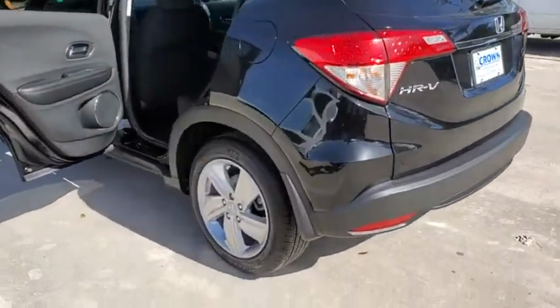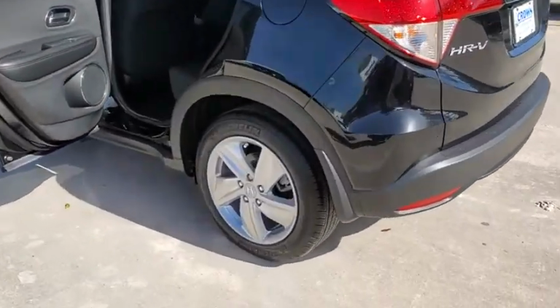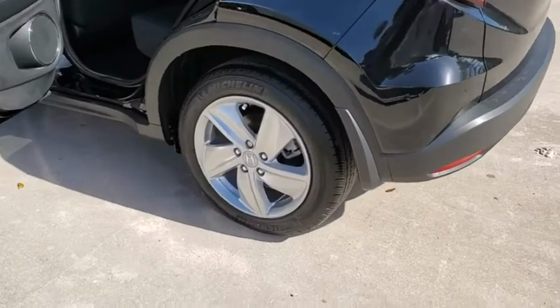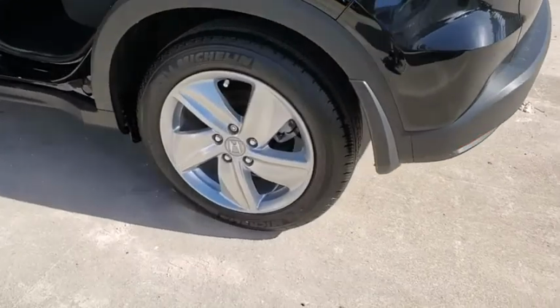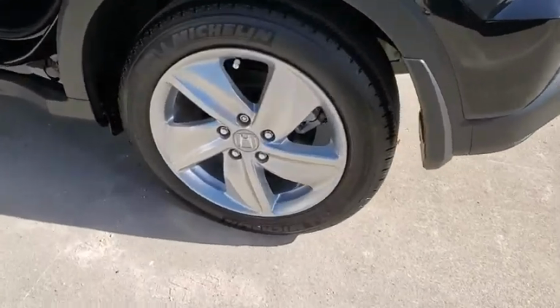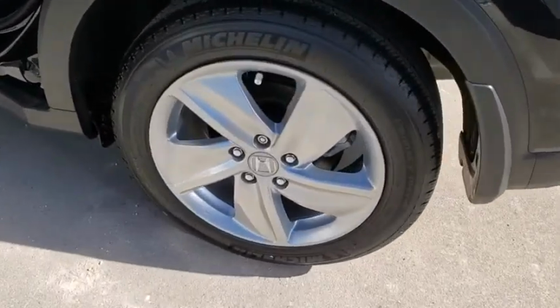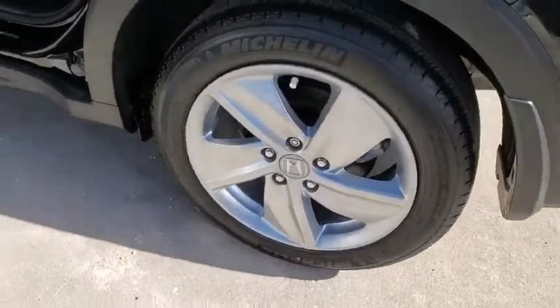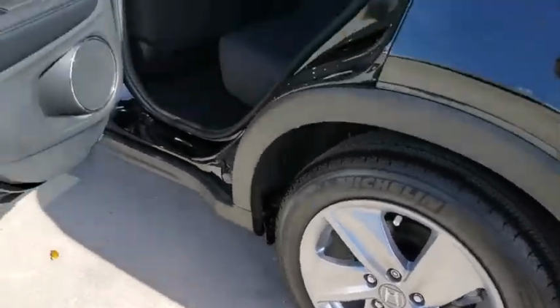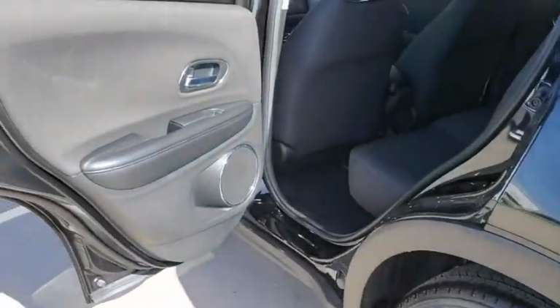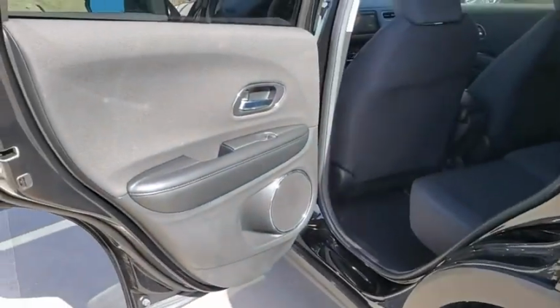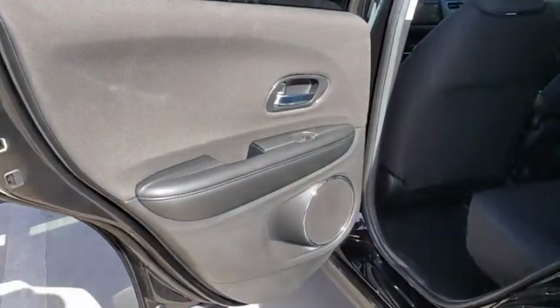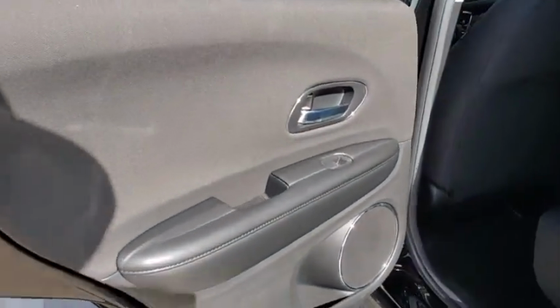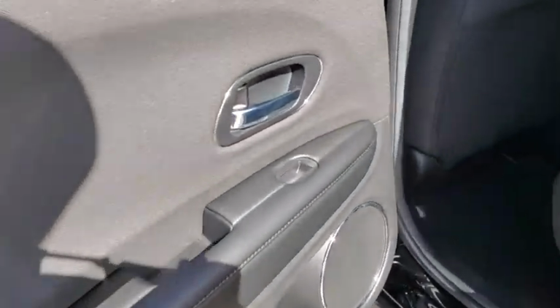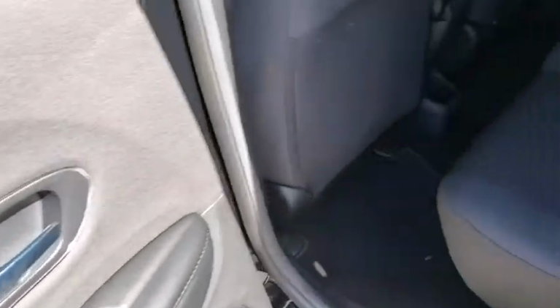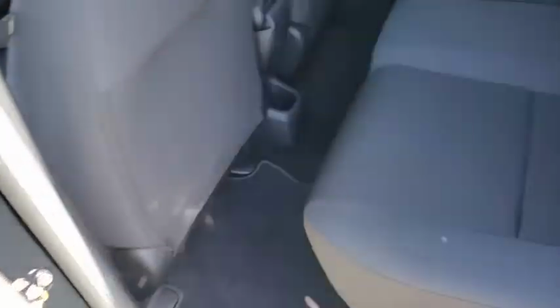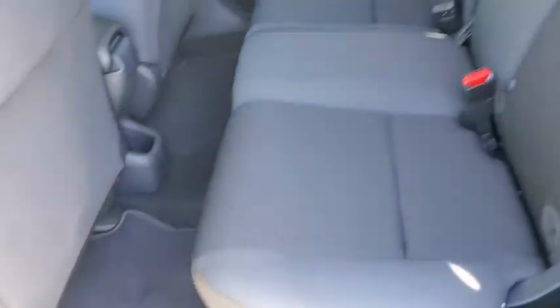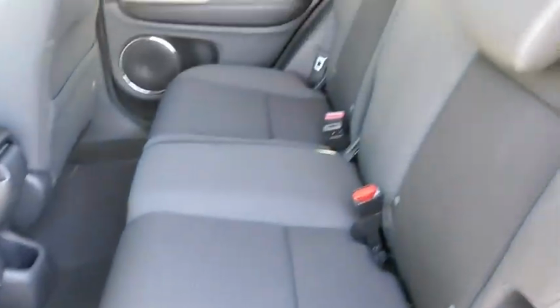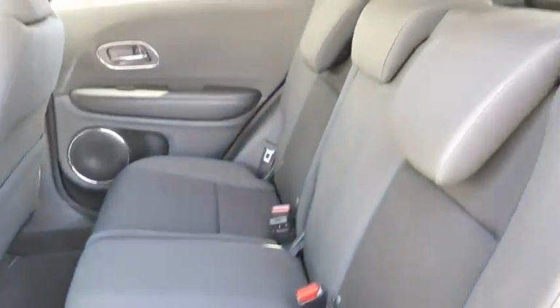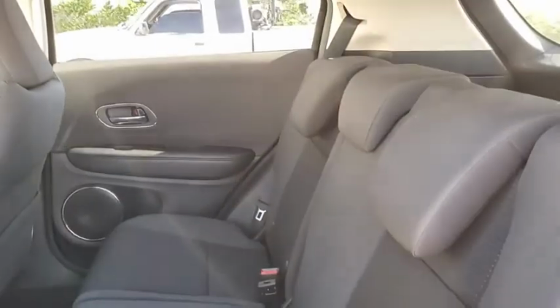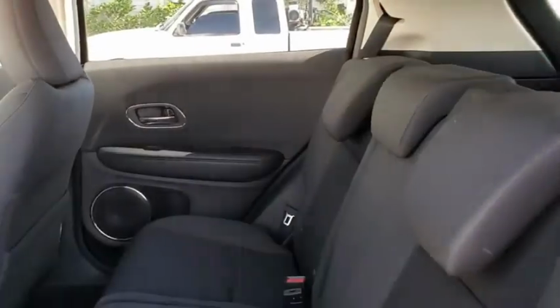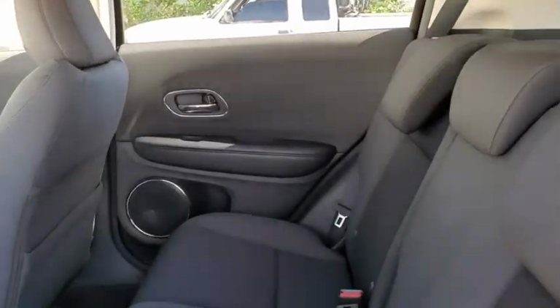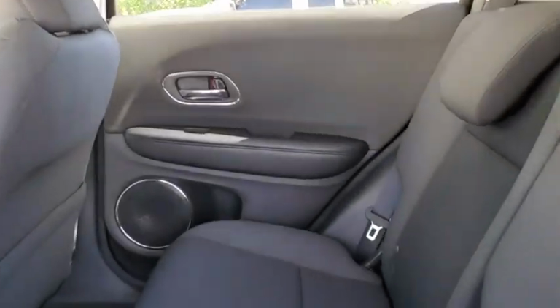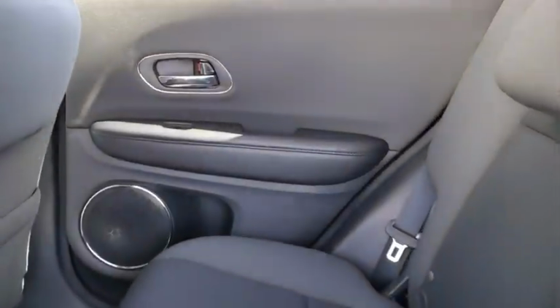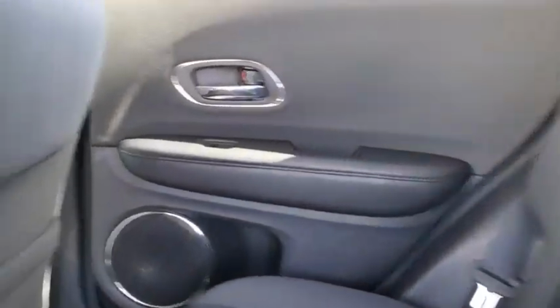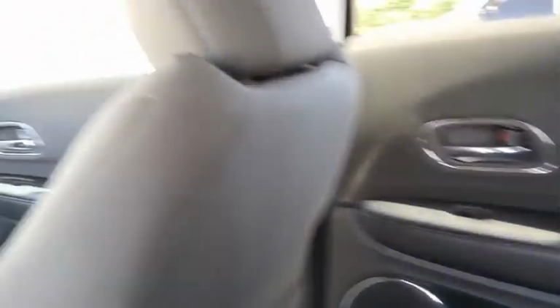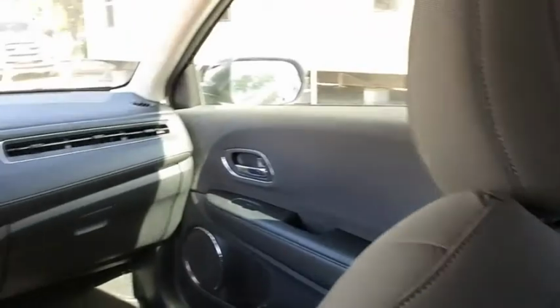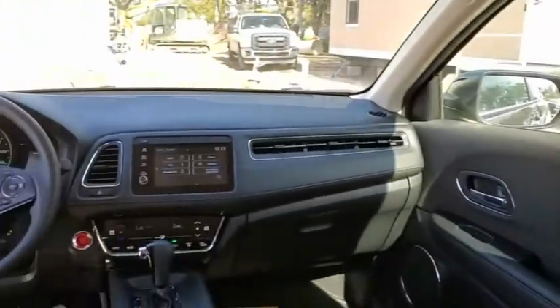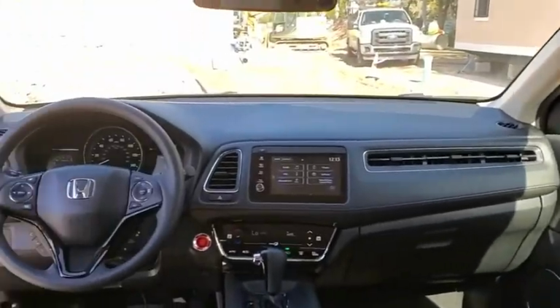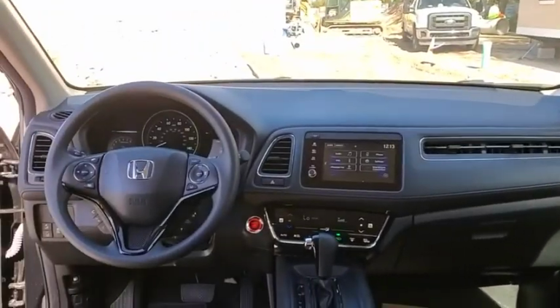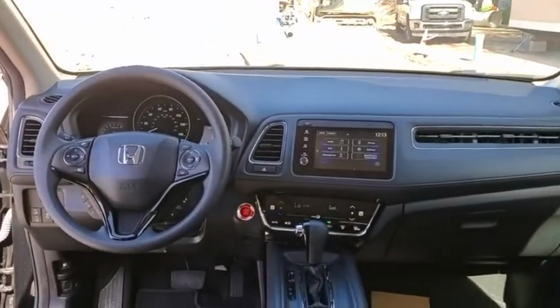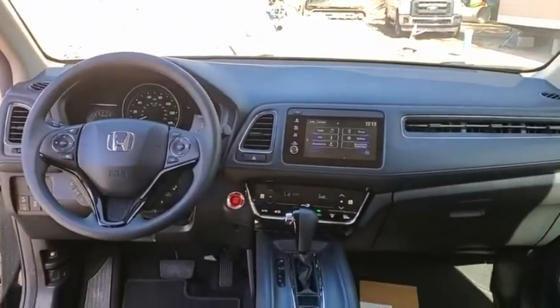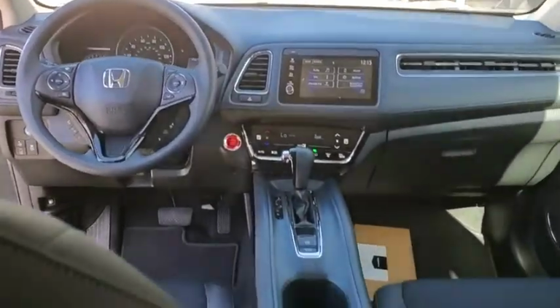Here are some of this vehicle's great options: backup camera, keyless entry, steering wheel audio controls, traction control, stability control, lane departure warning, anti-lock braking system, Bluetooth, power steering, and adjustable steering wheel.